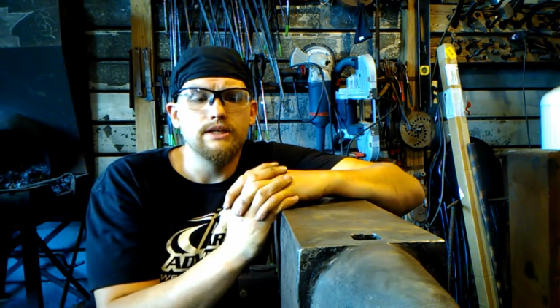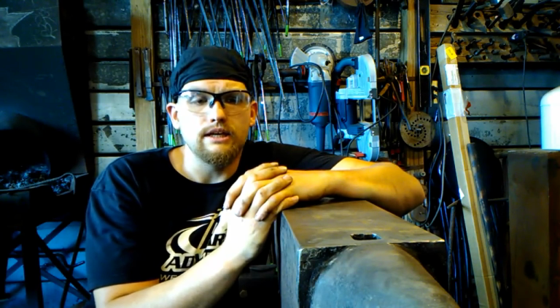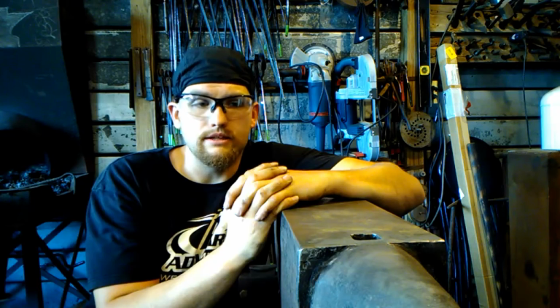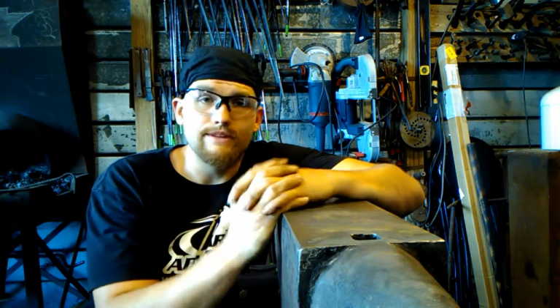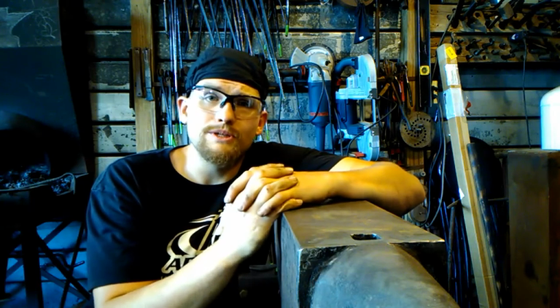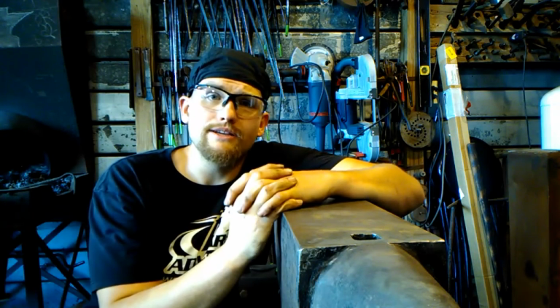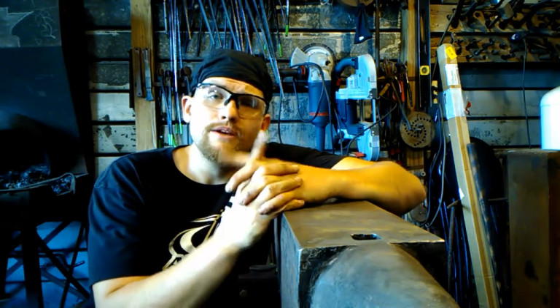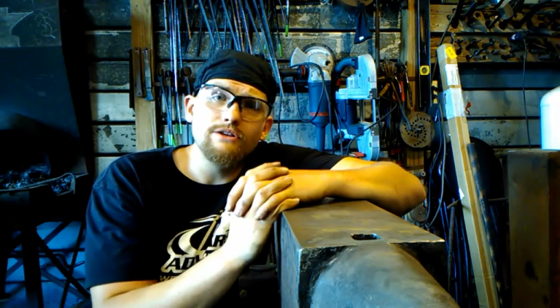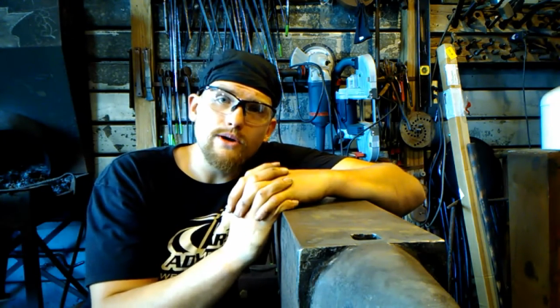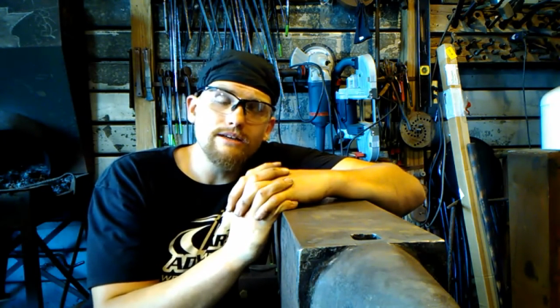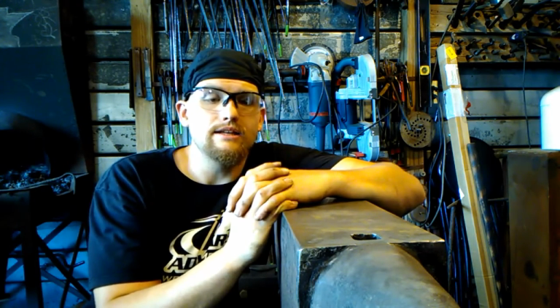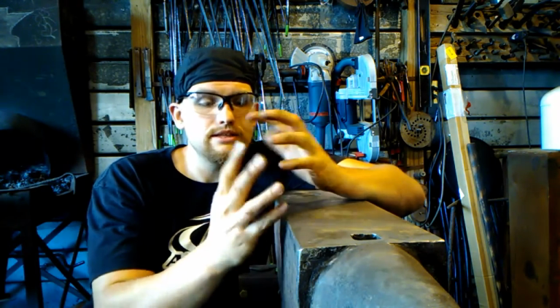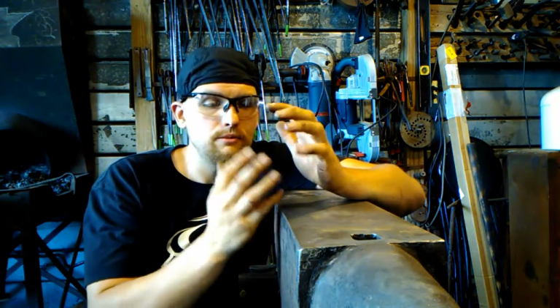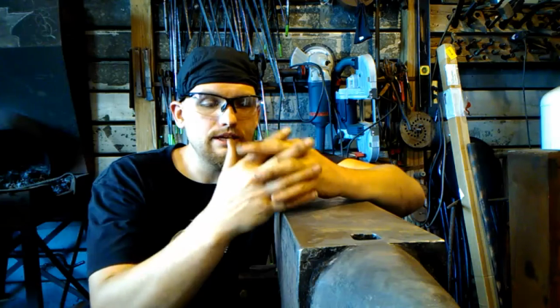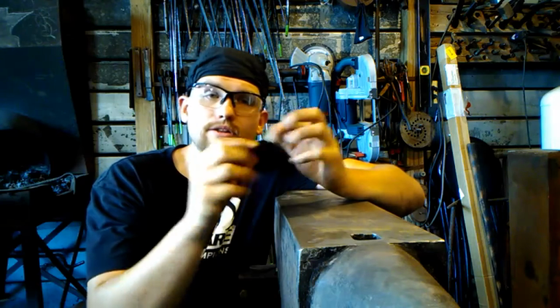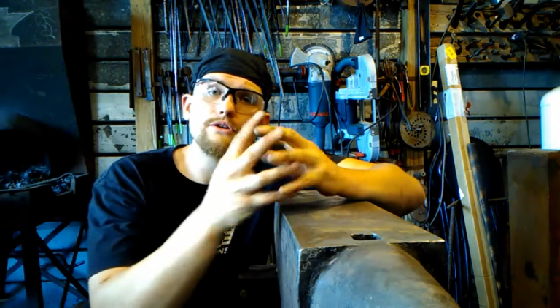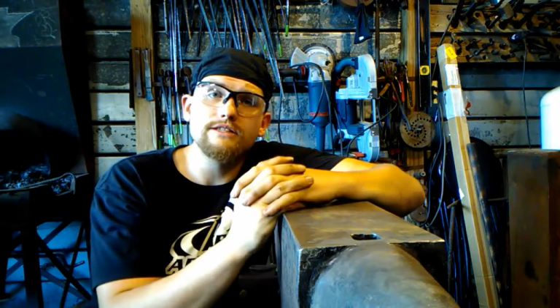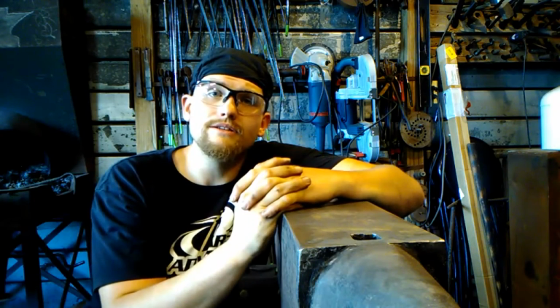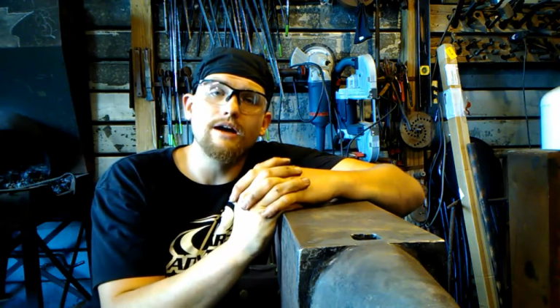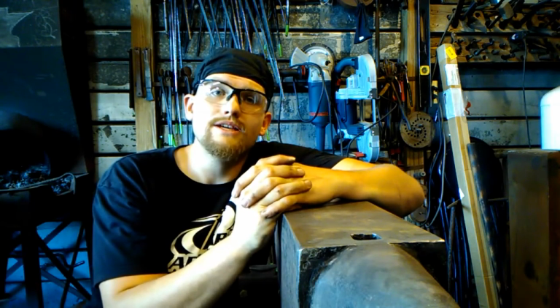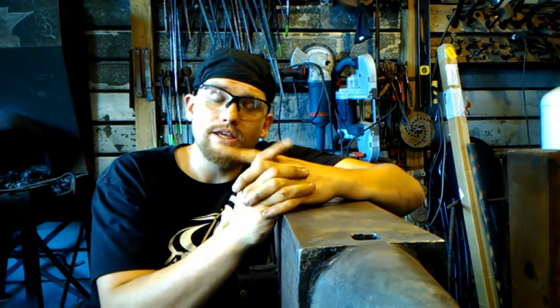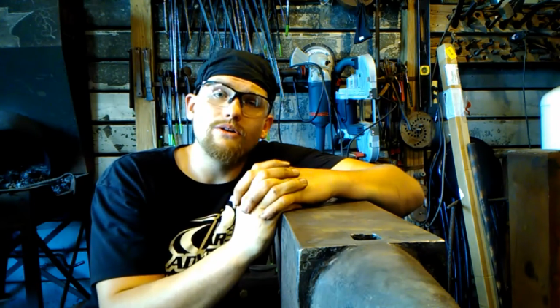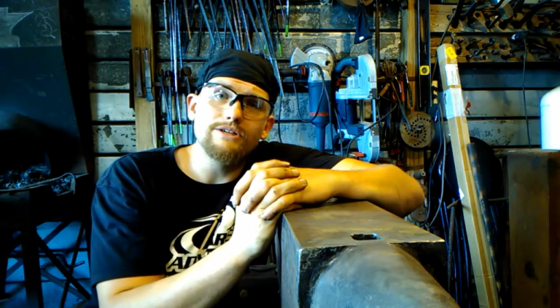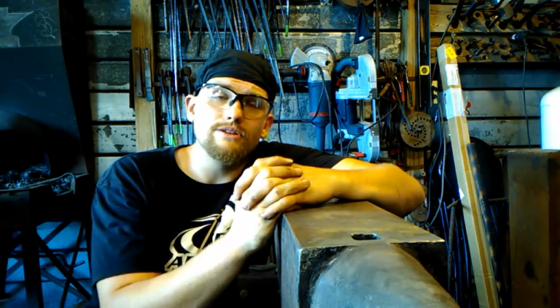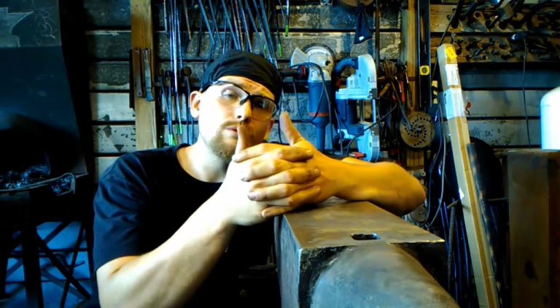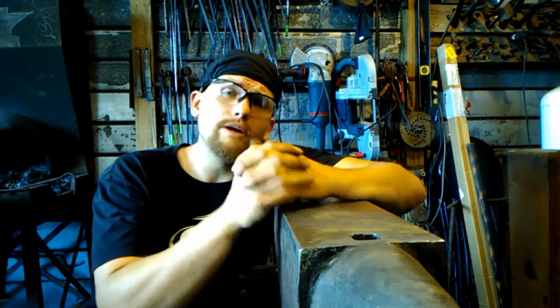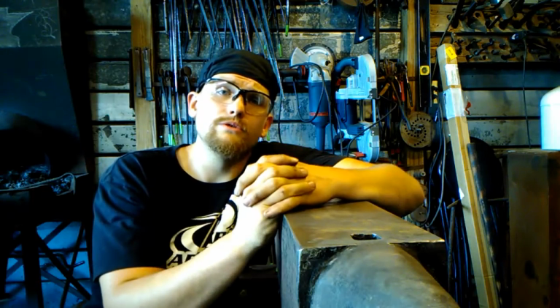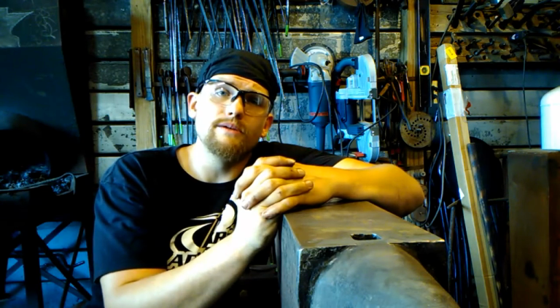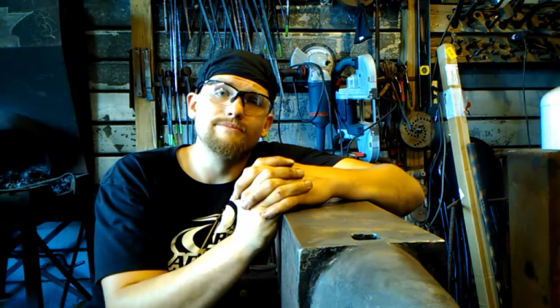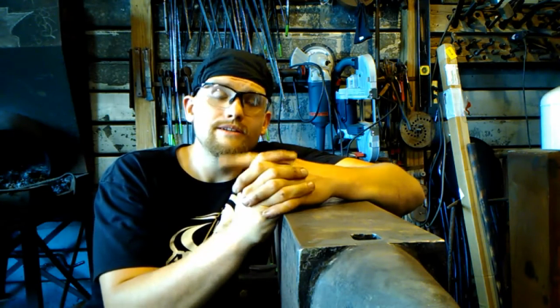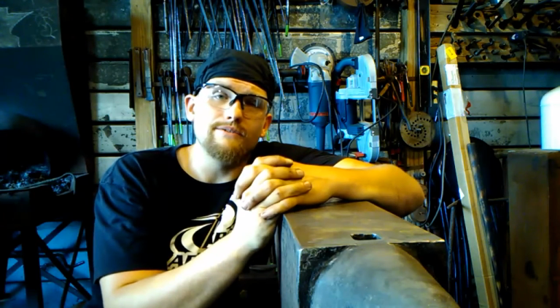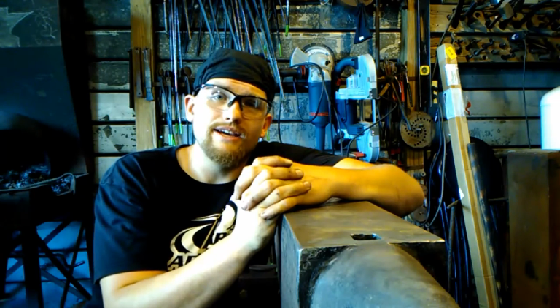That's pretty much it, guys. Thank you for joining me and listening to this. Love to hear your thoughts and opinions in the comments. Thank you all. God bless you and thank you to all my loyal subscribers. You guys have a great day.